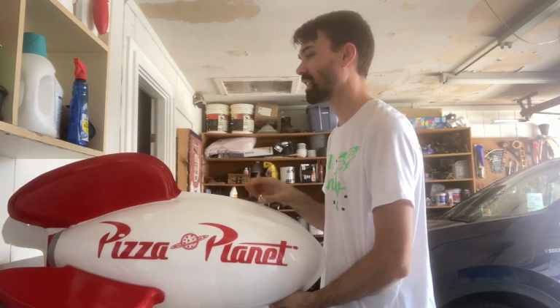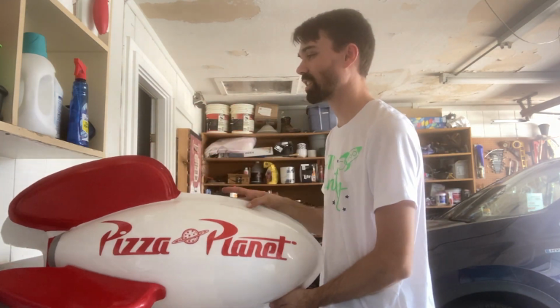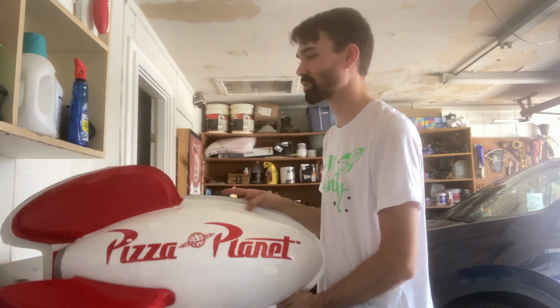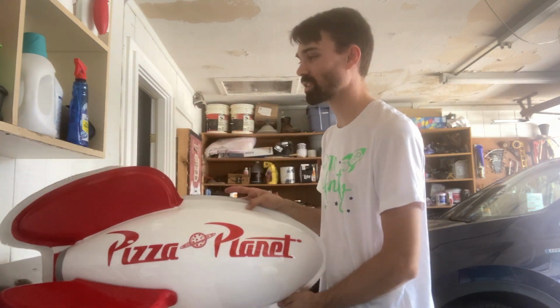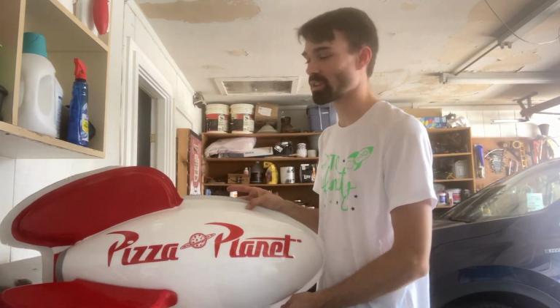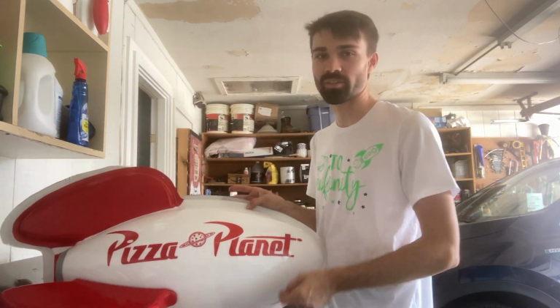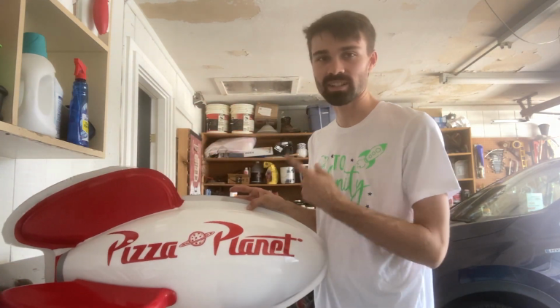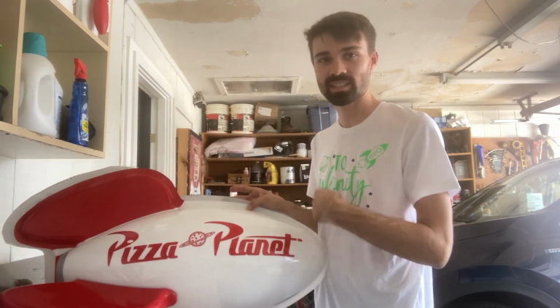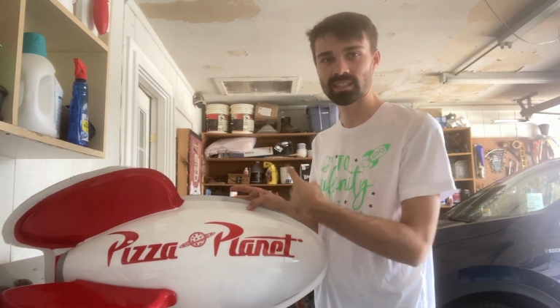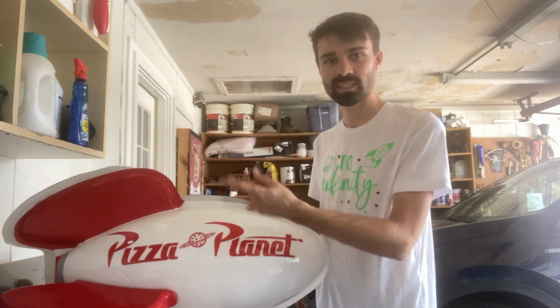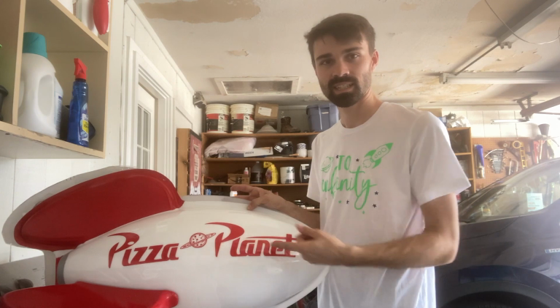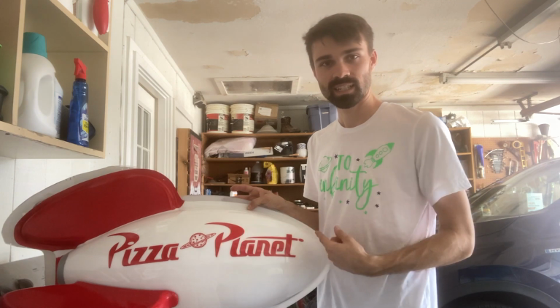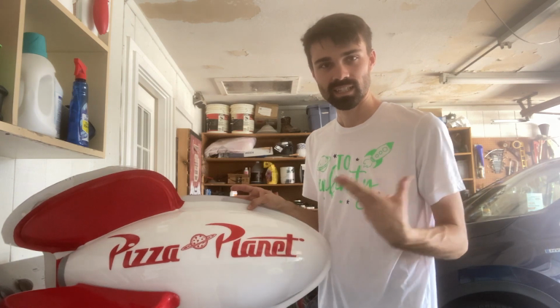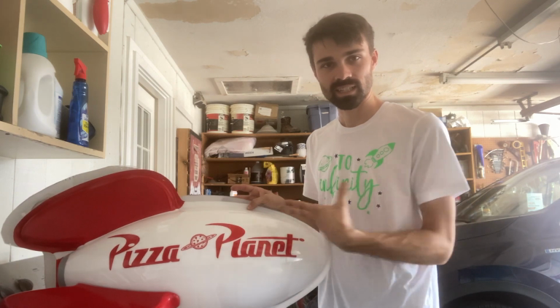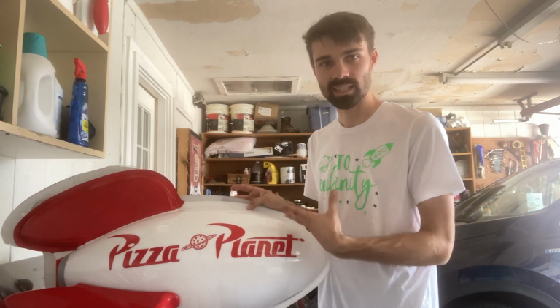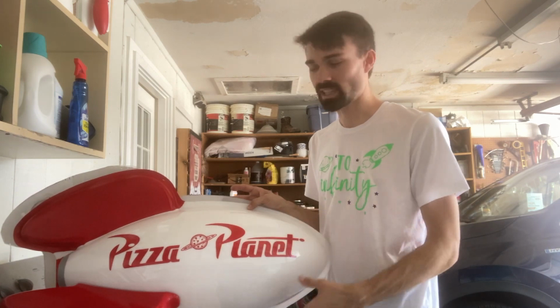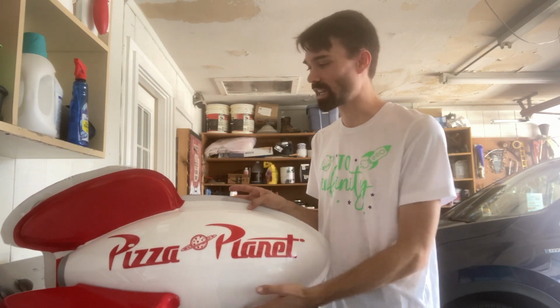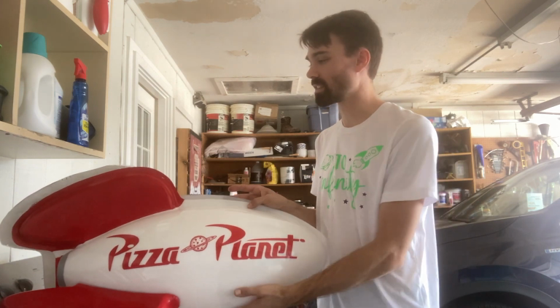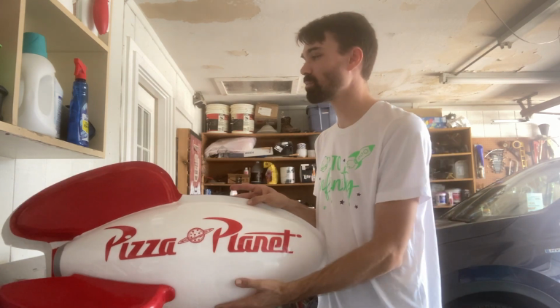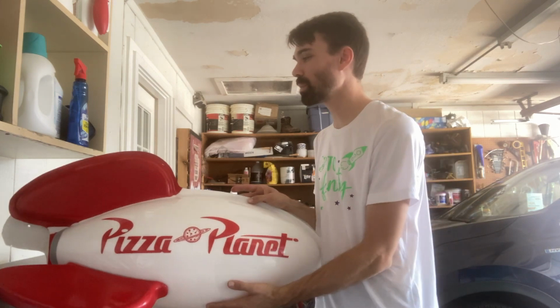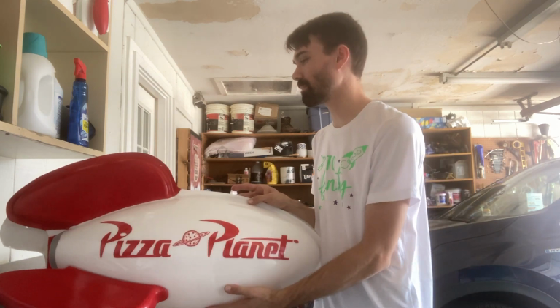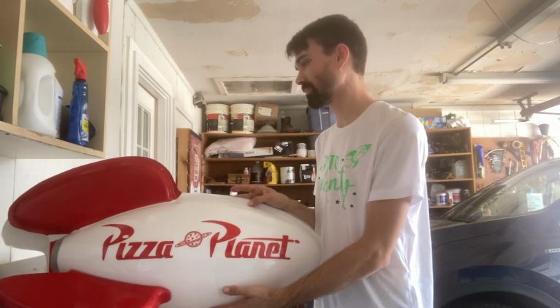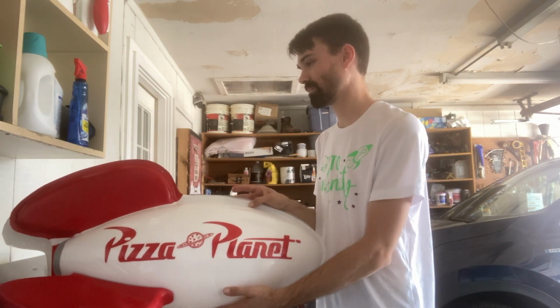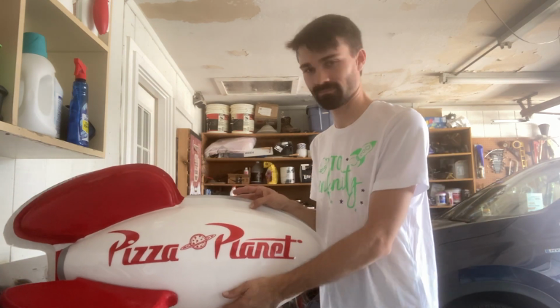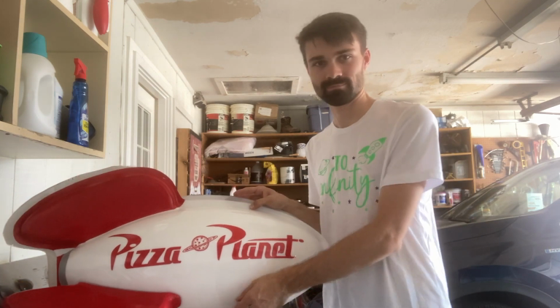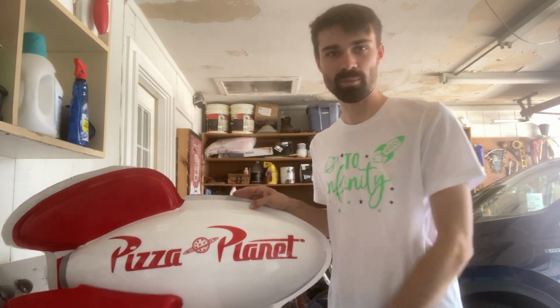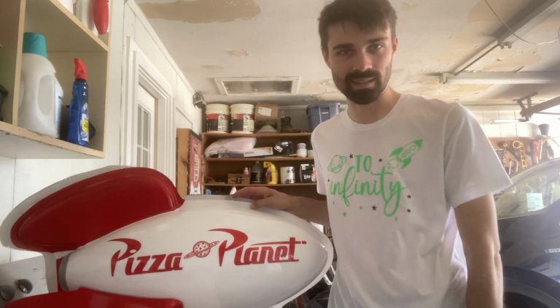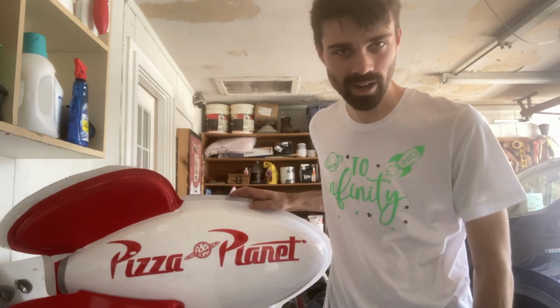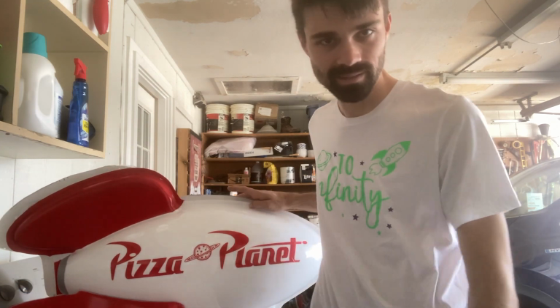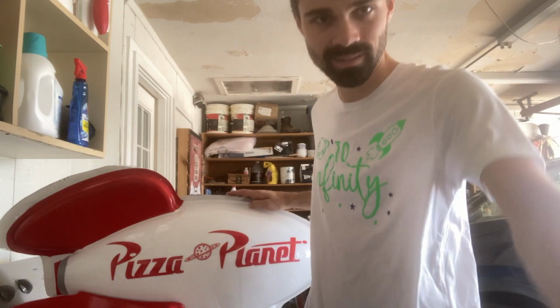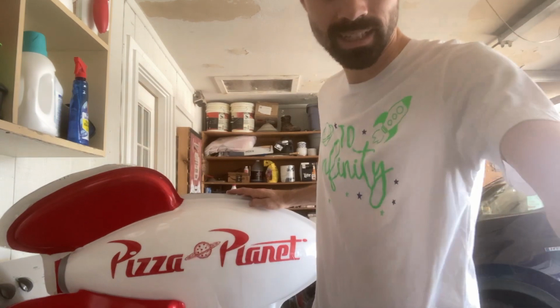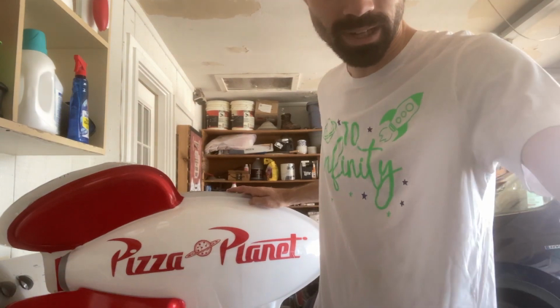I'm going to drill the holes all the way around to stick the sides onto the middle bit. That makes sense, right? Here we go.